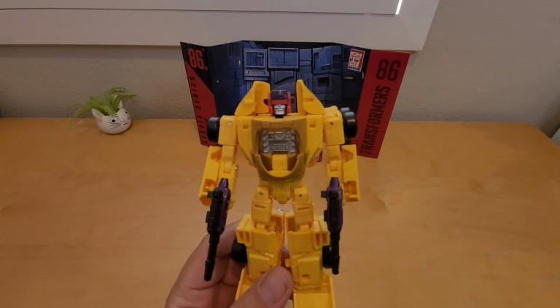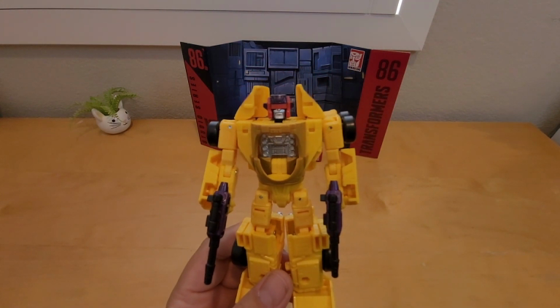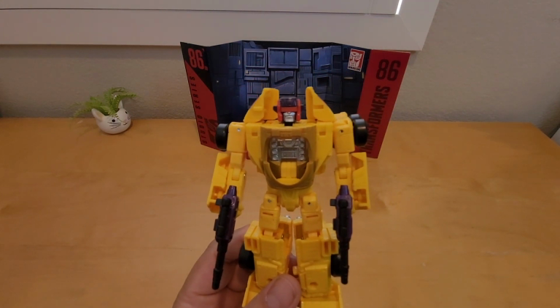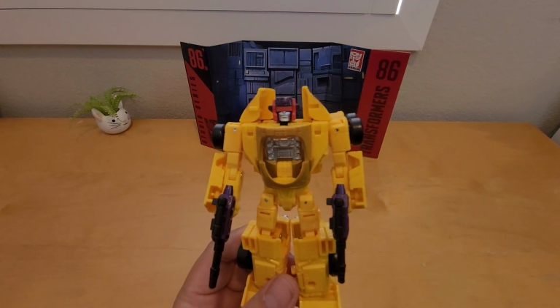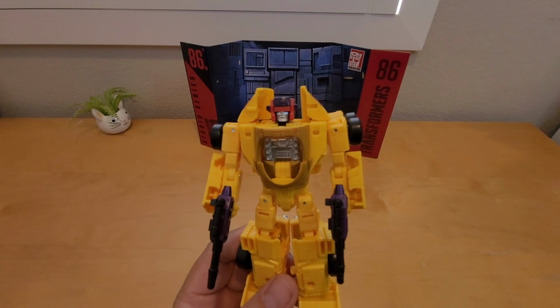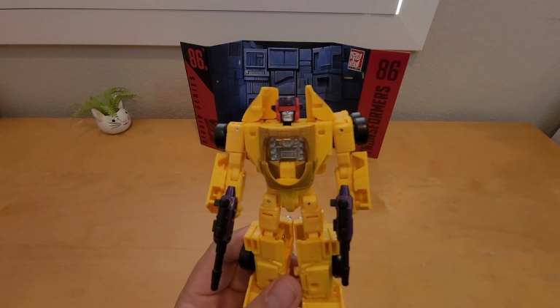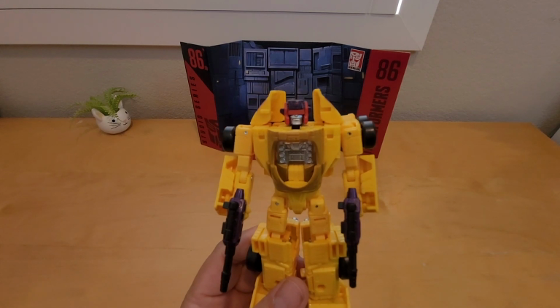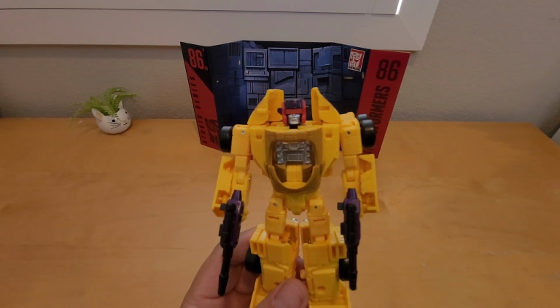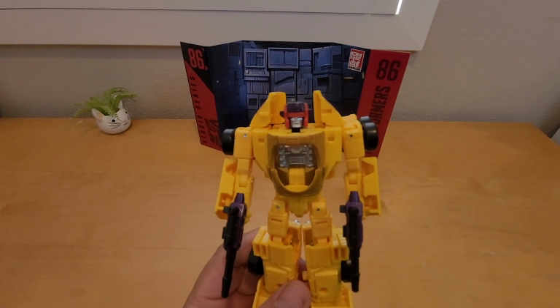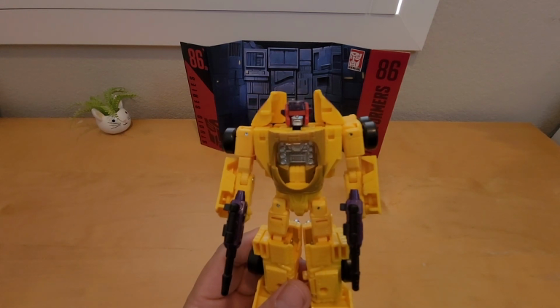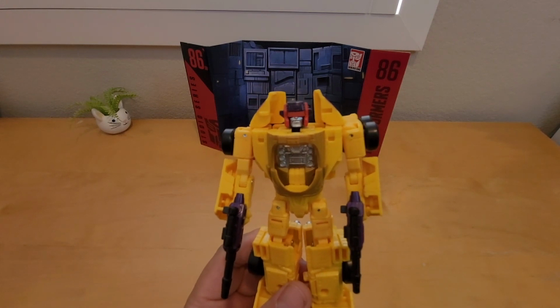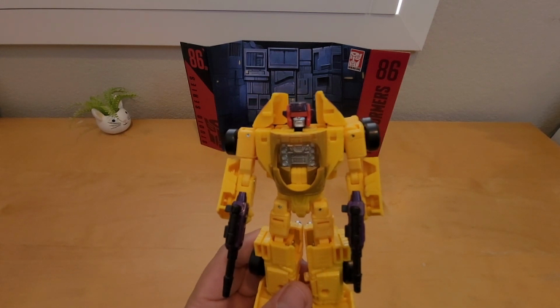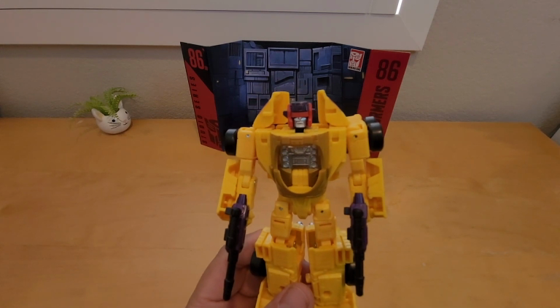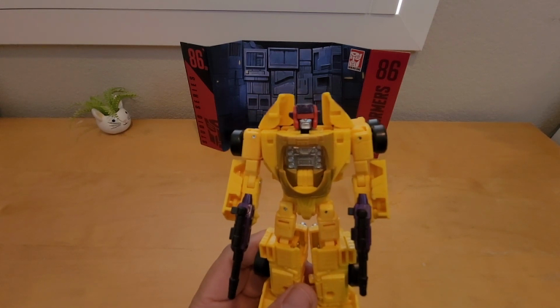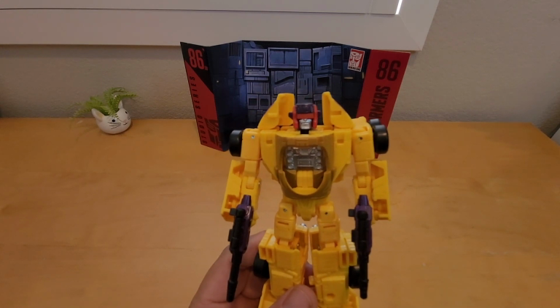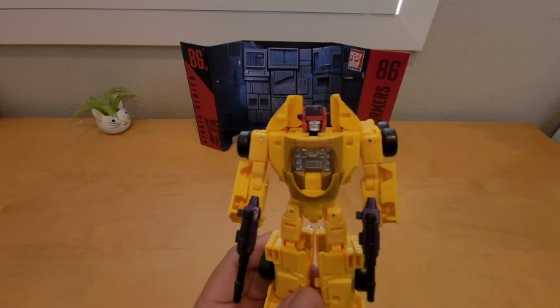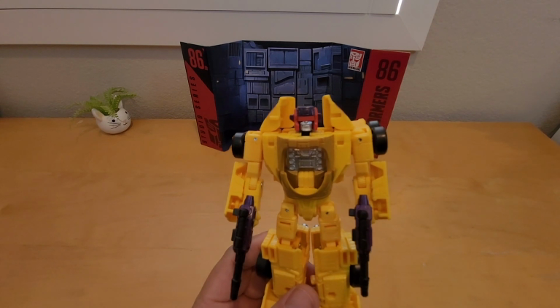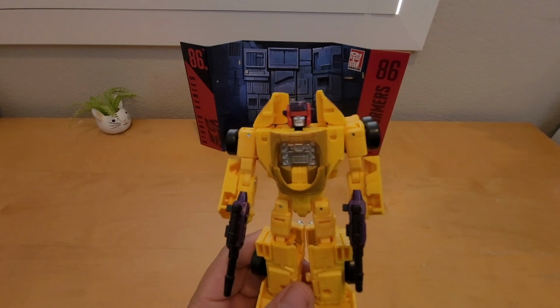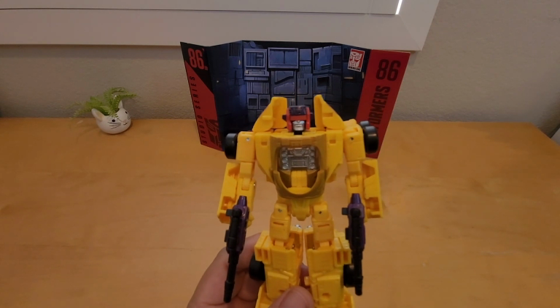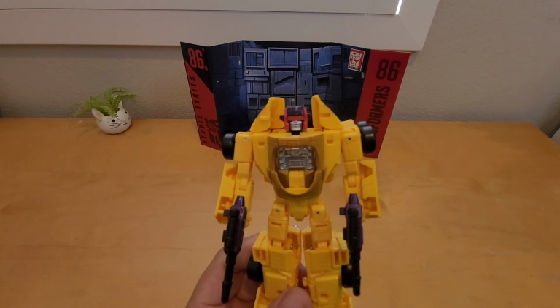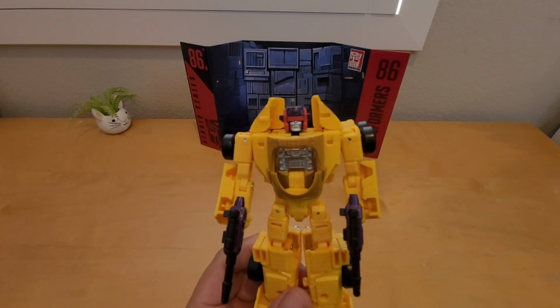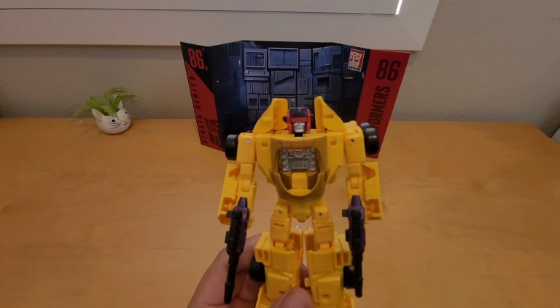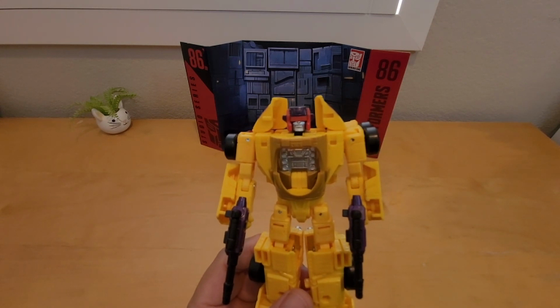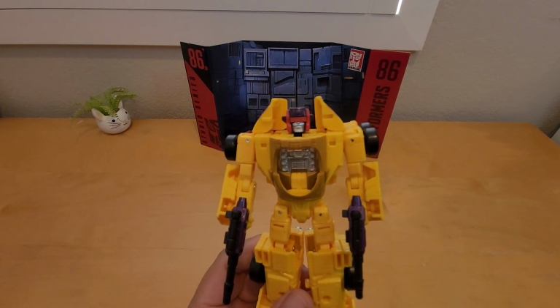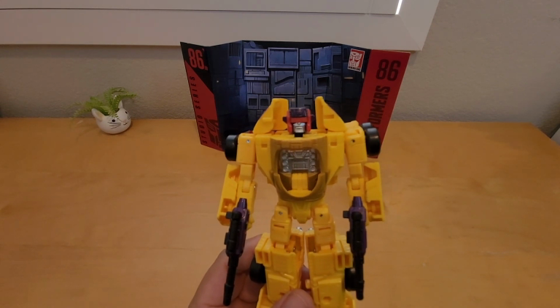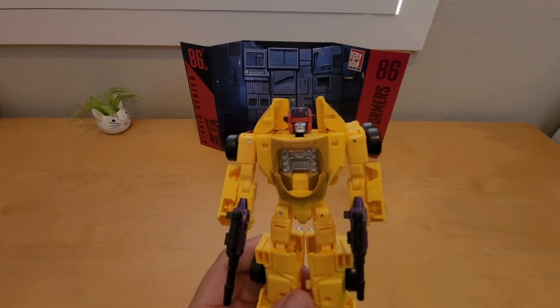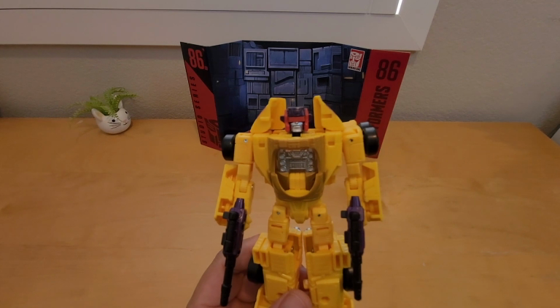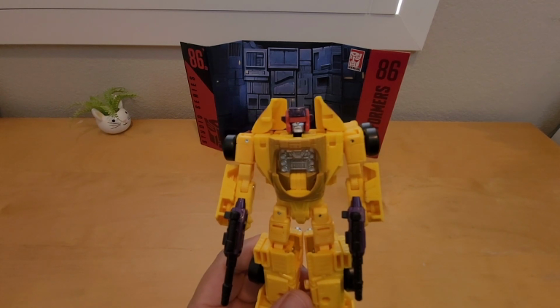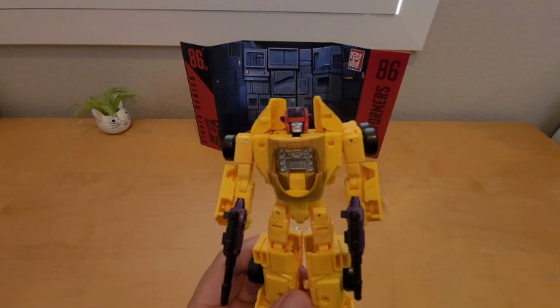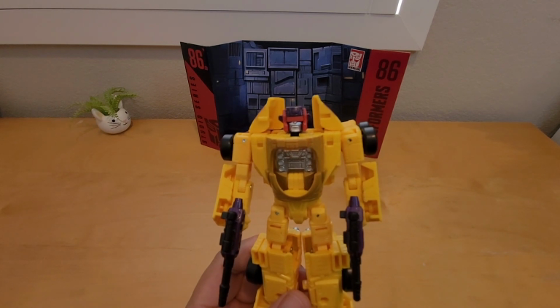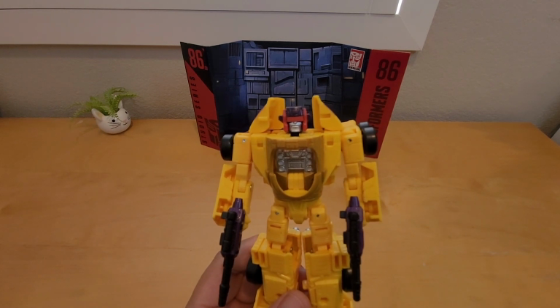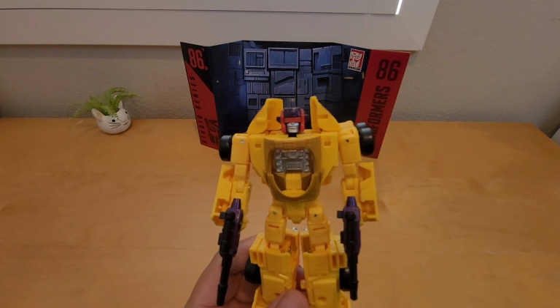What do you guys think of the Transformers Legacy line? If you liked this video, give me a thumbs up. If you haven't subscribed yet, please hit the subscribe button and don't forget to hit the bell icon to get notifications of my new videos. Thank you so much for watching my comparison, review, and unboxing of this toy — I'll catch you guys in the next toy review!